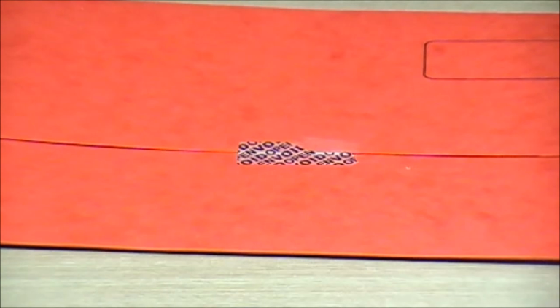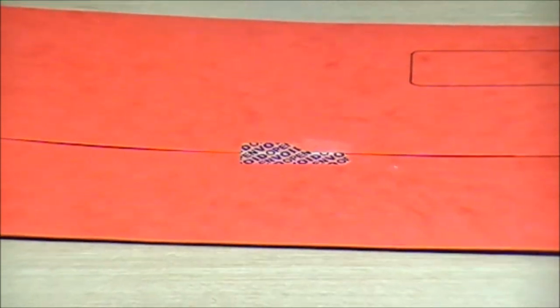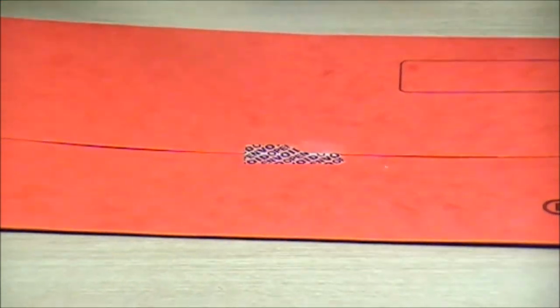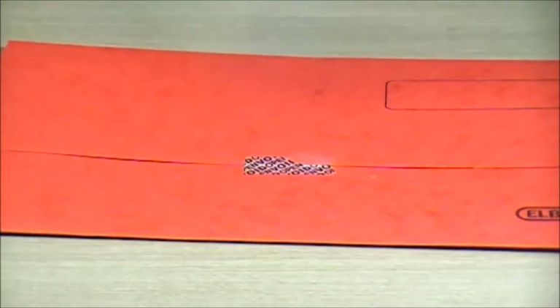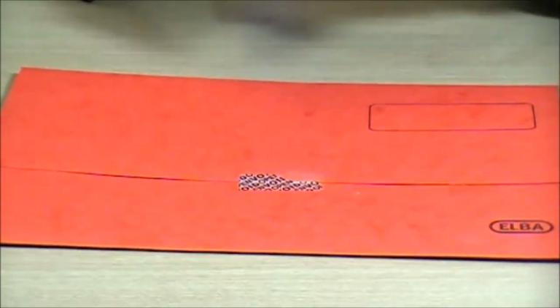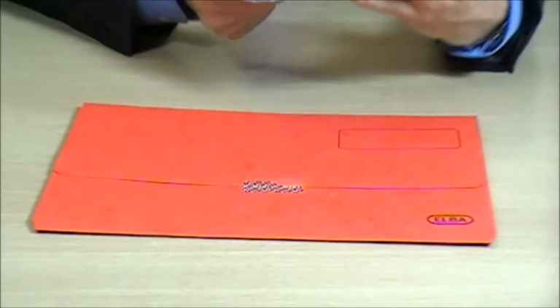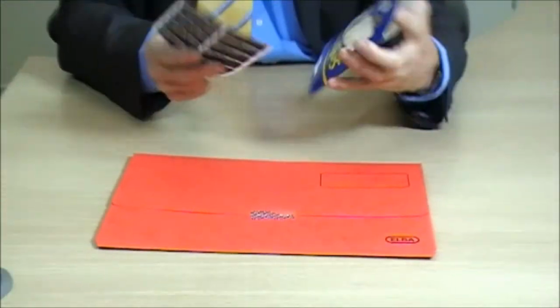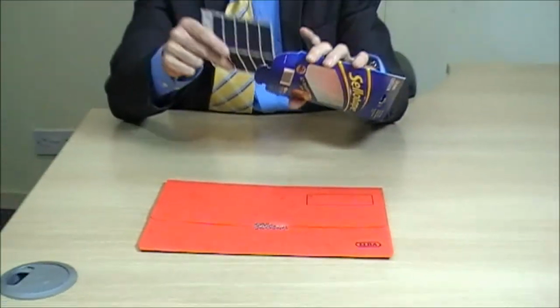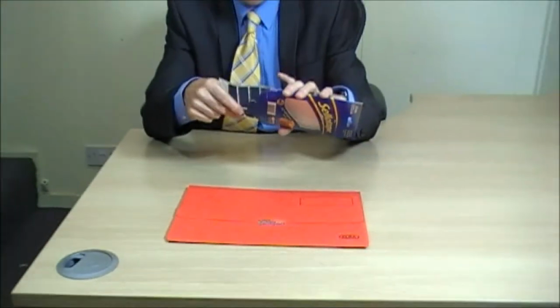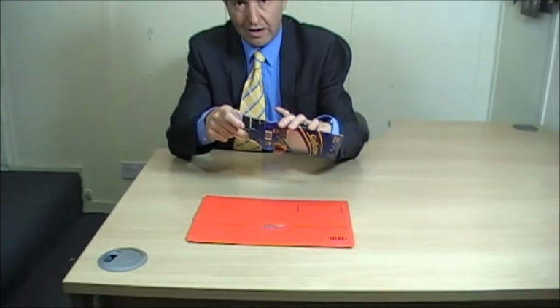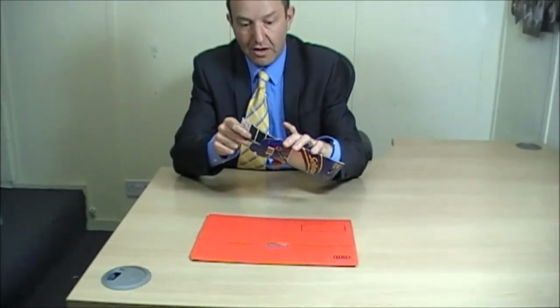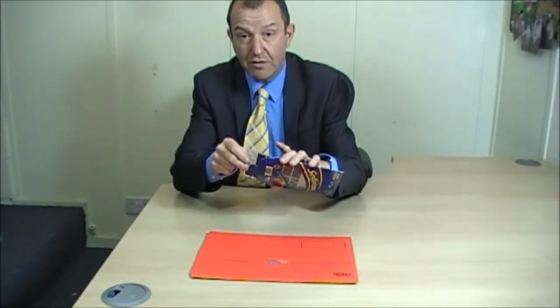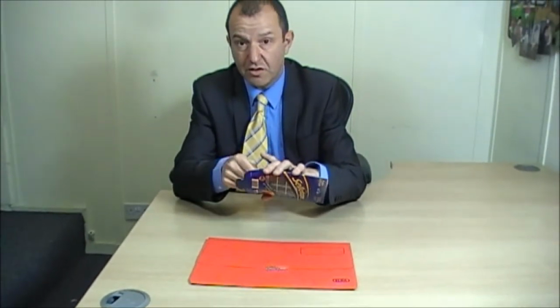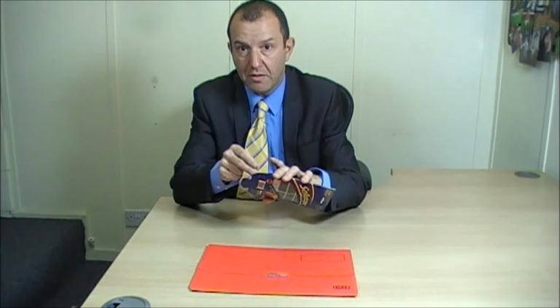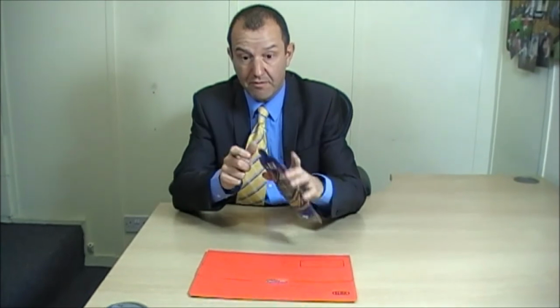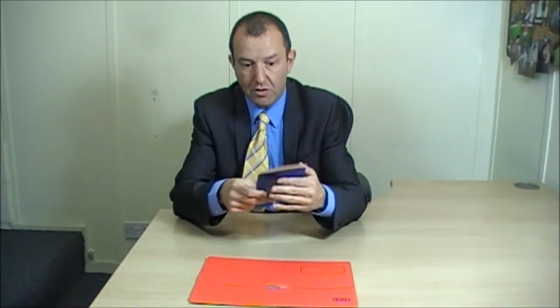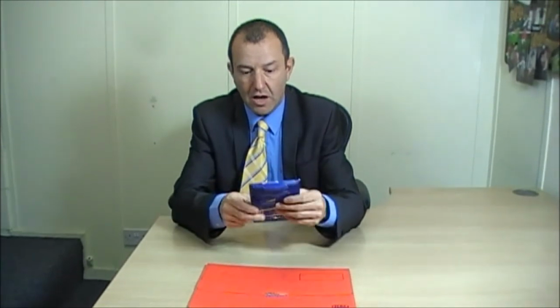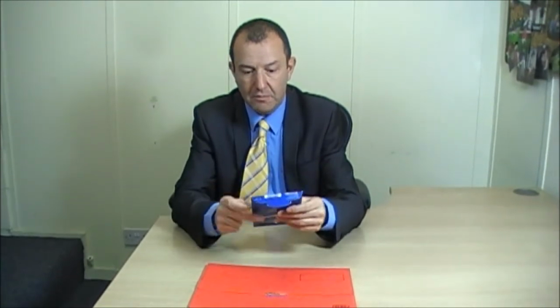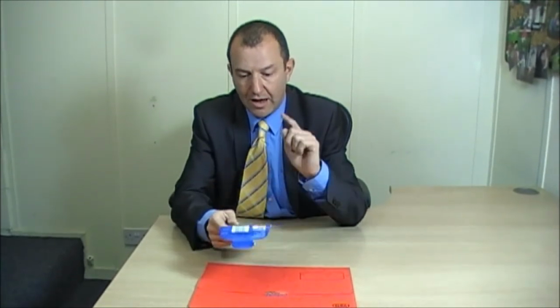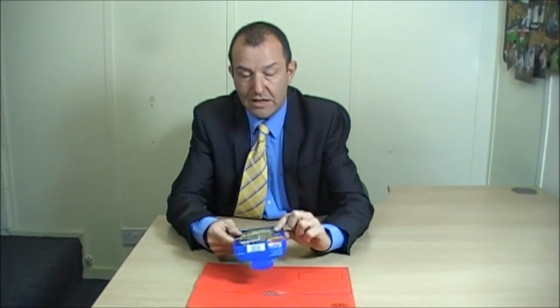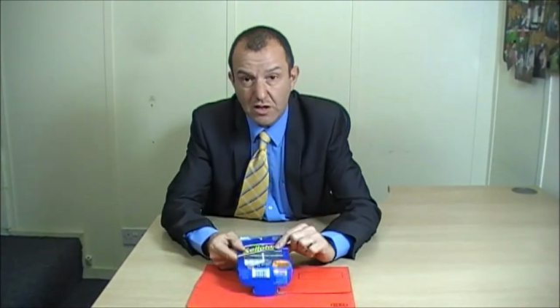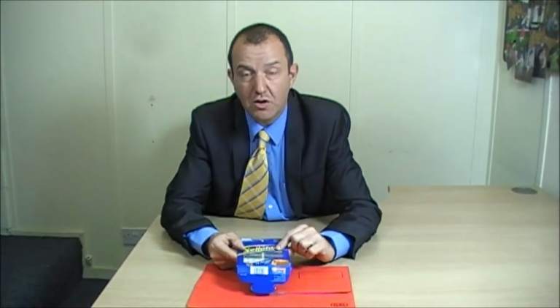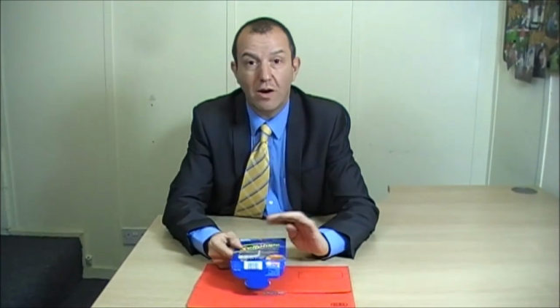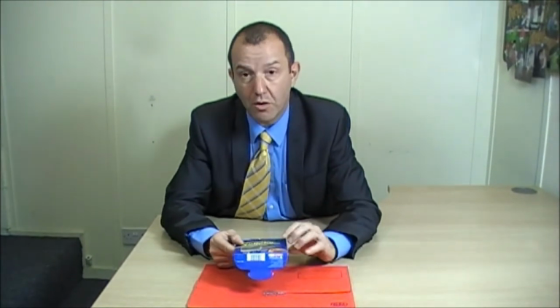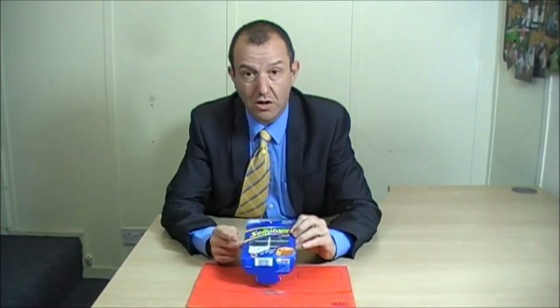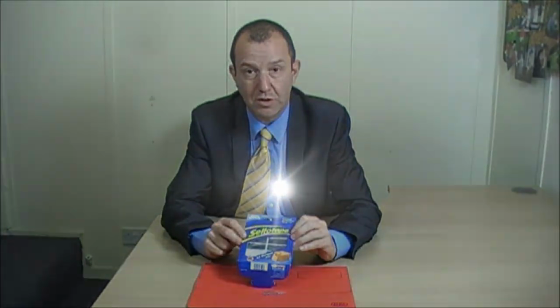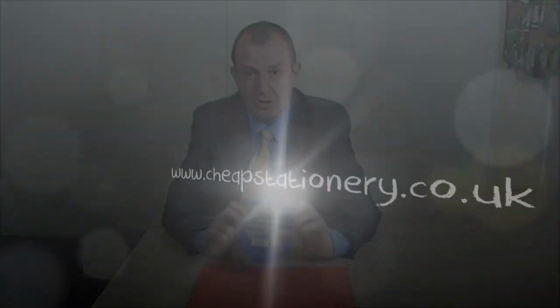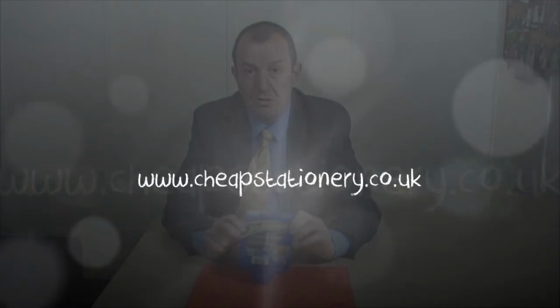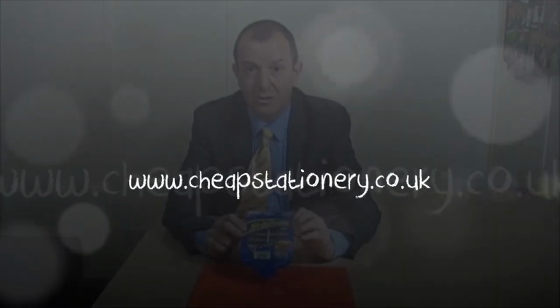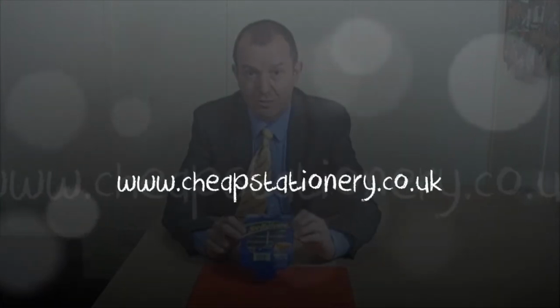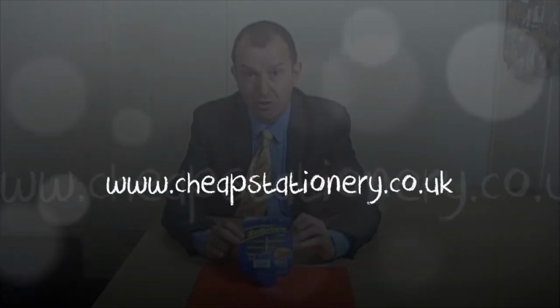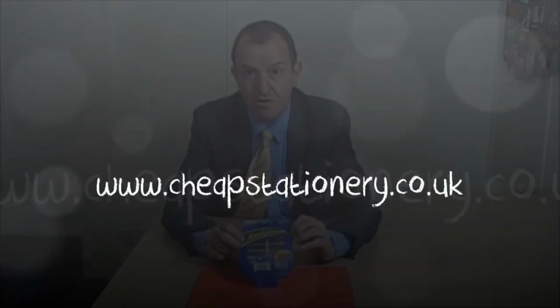They're called tamper tabs by Sellotape. I think they're really quite clever. If you have a use for them, they're very good. And for details on this product or any other product, just go to the website www.cheapstationroom.co.uk.